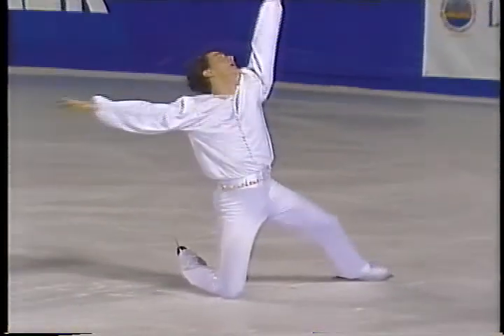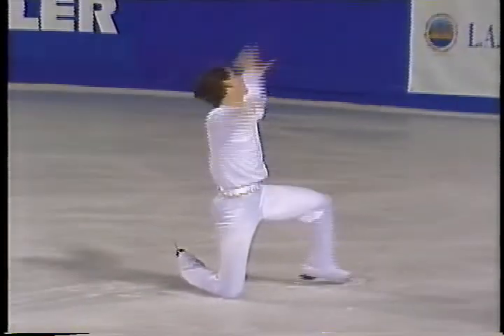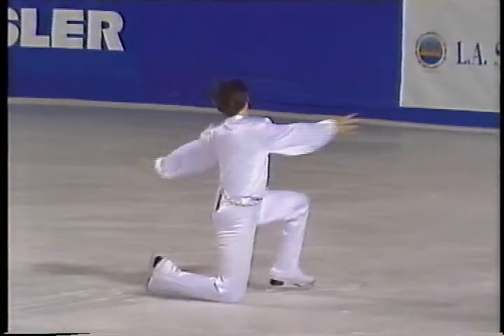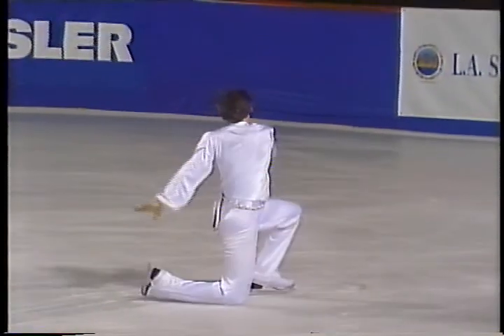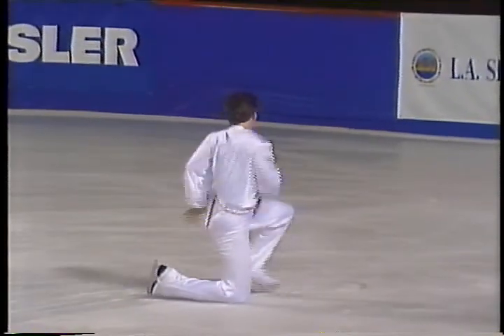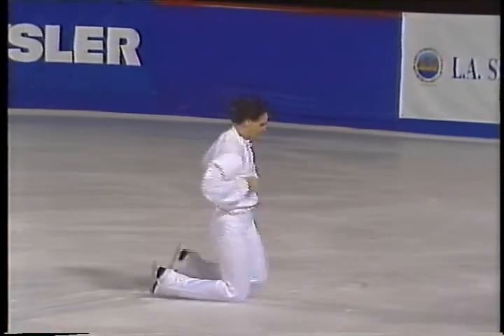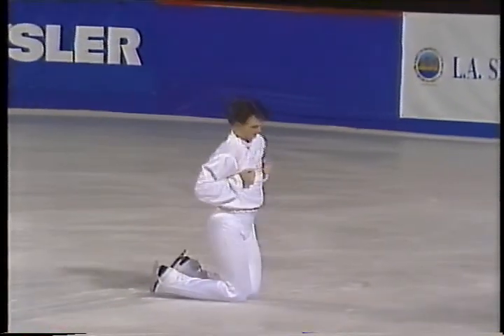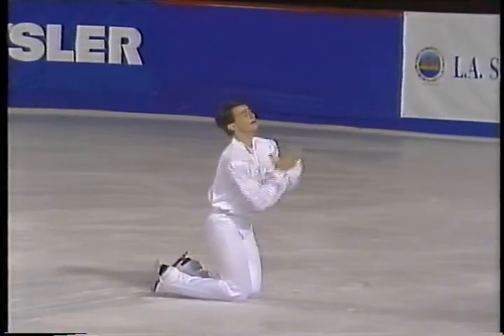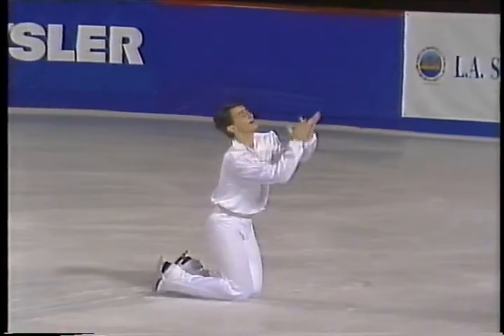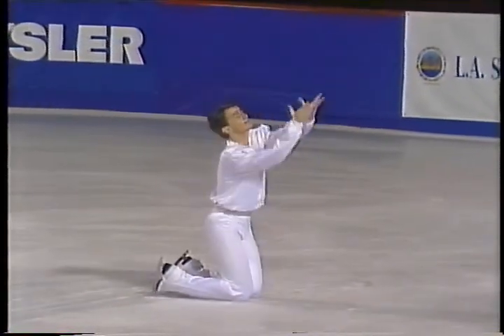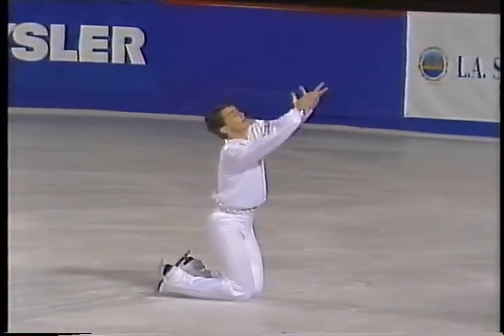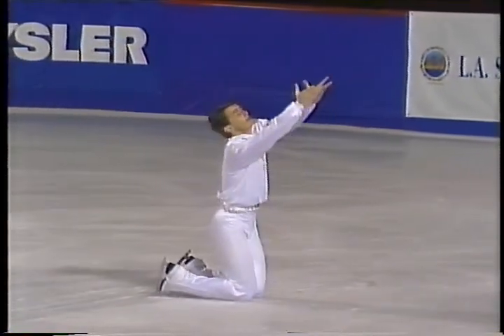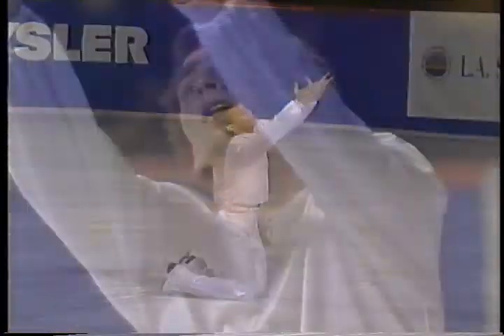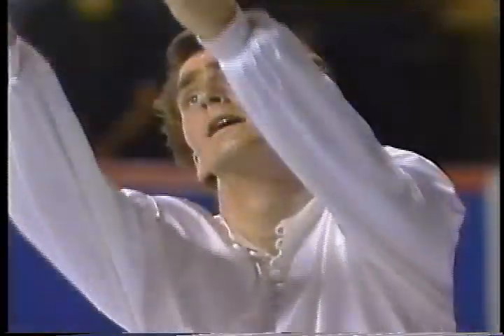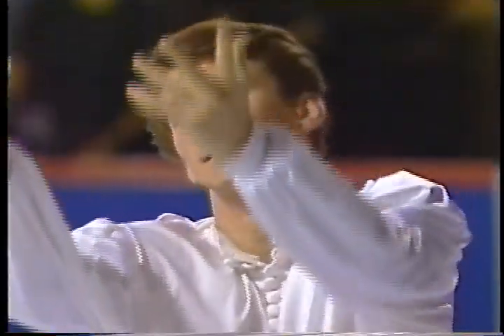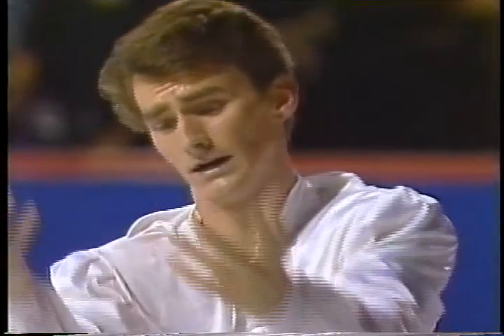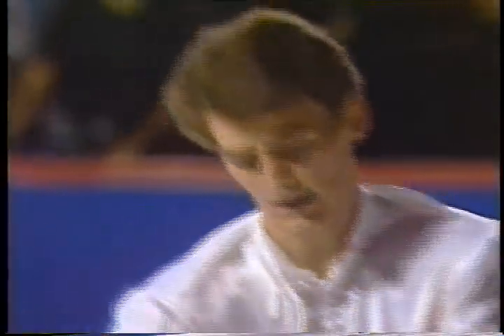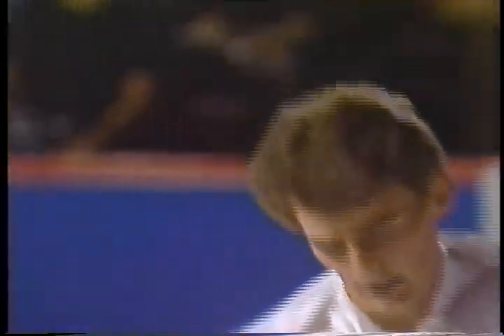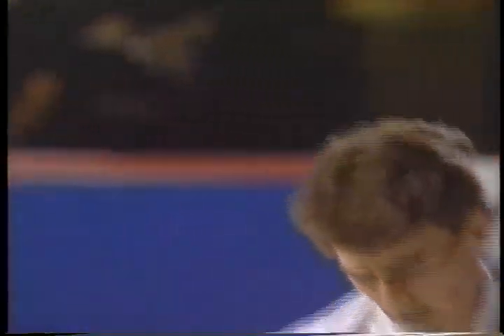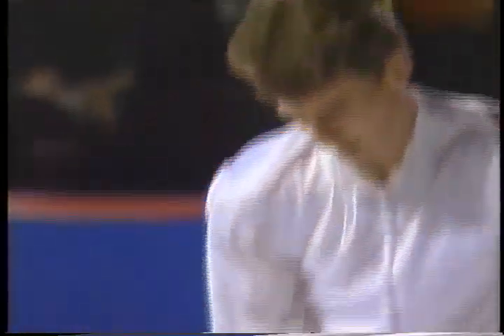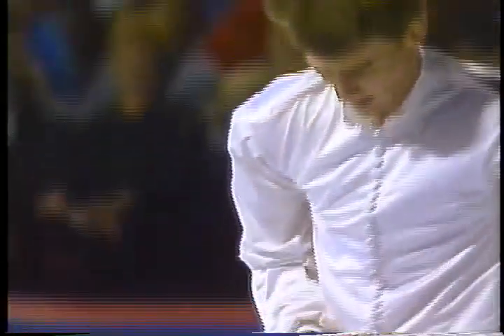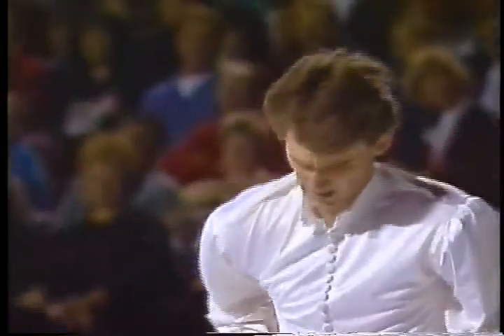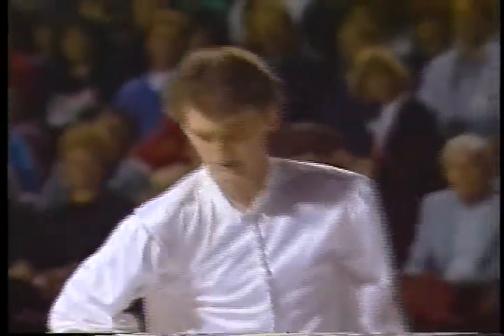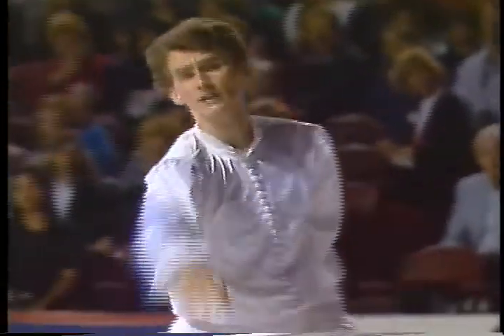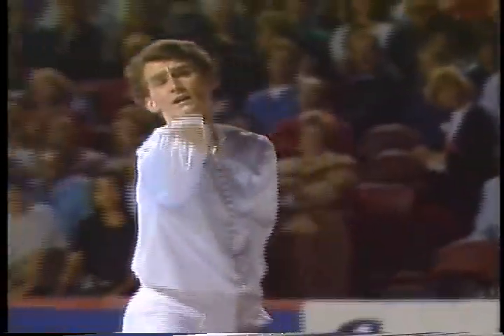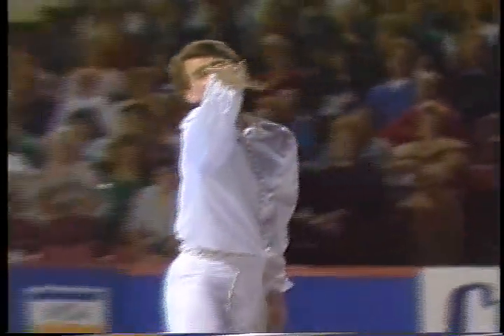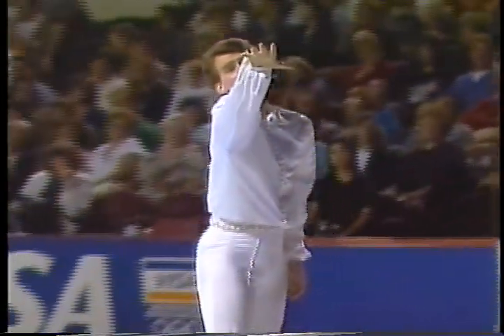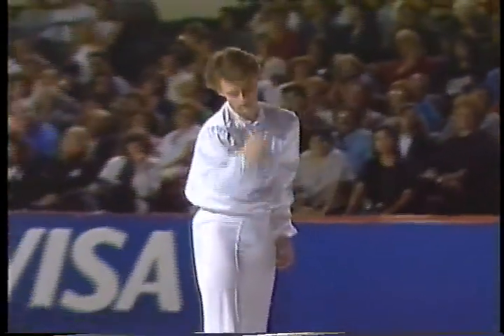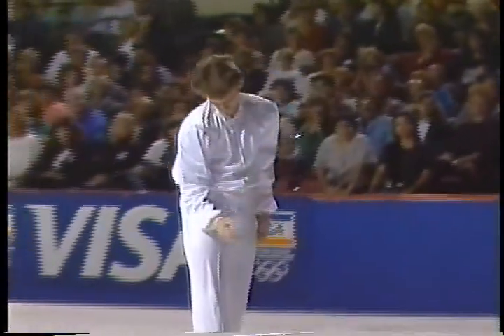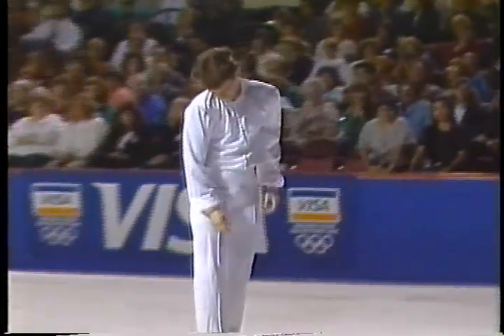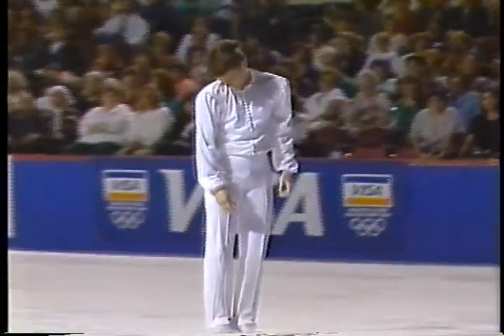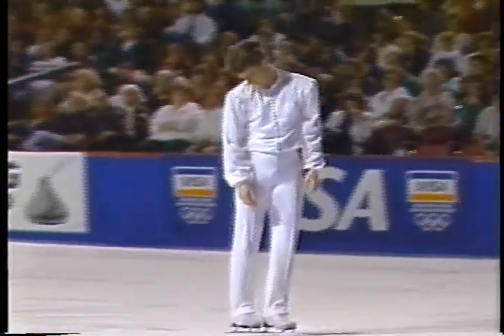In 1990, Todd became the youngest U.S. Men's Champion in 24 years, and he's won U.S. titles at all three levels — novice, junior, and senior.